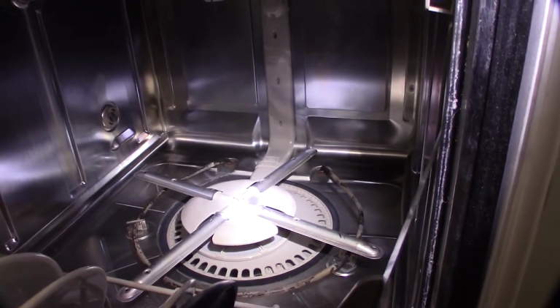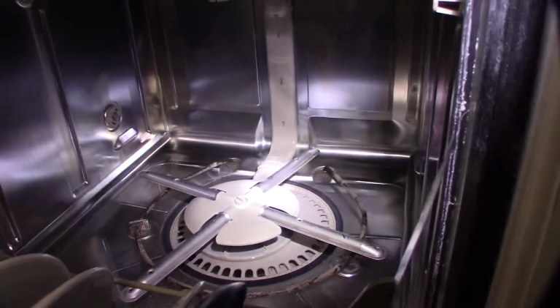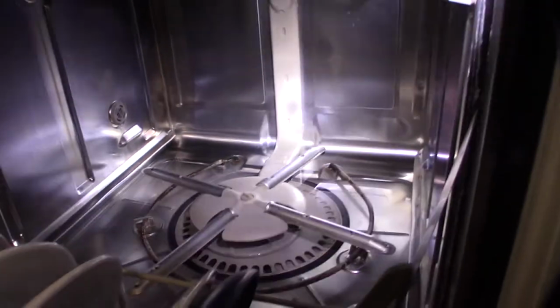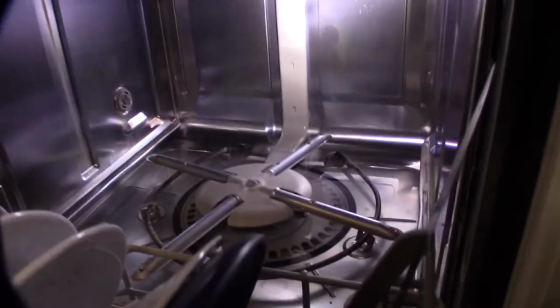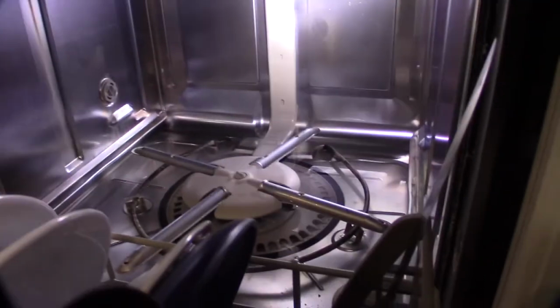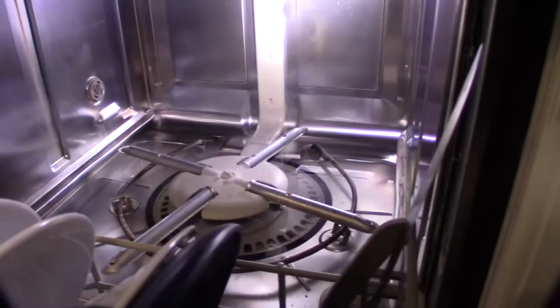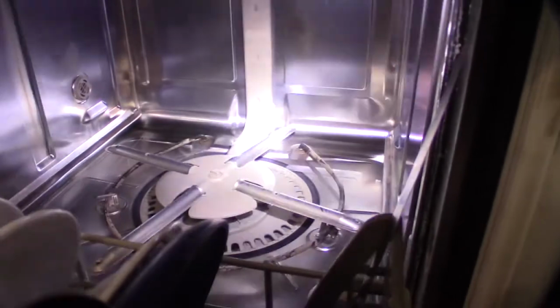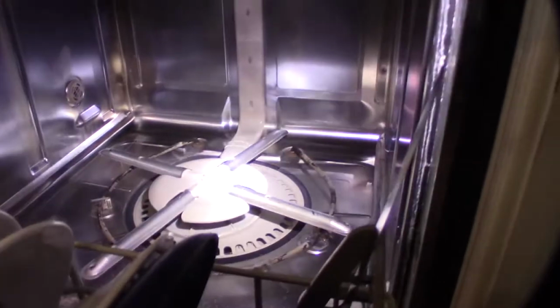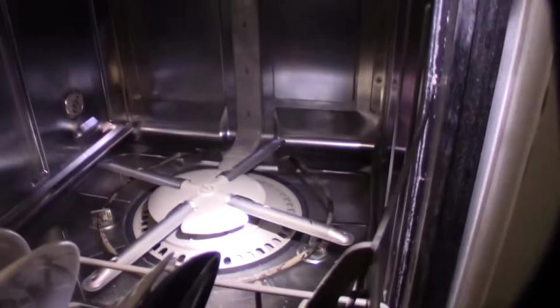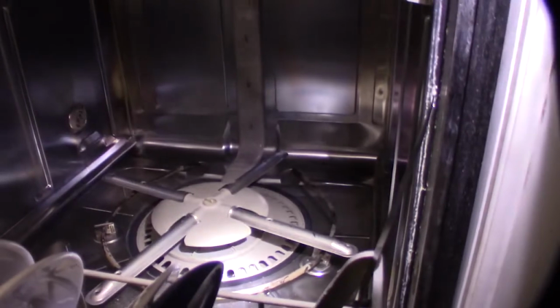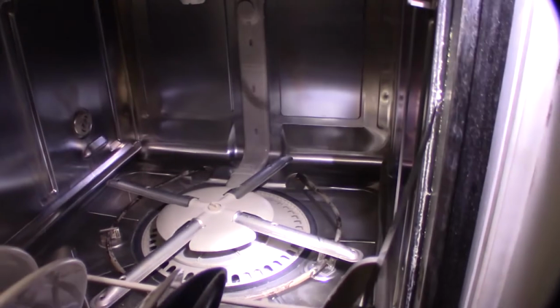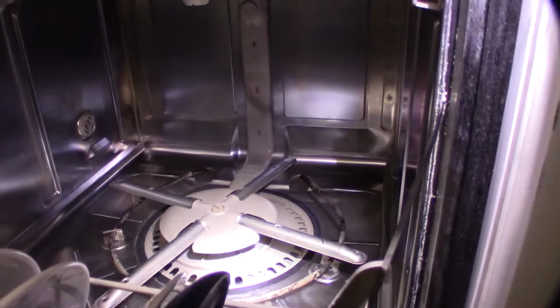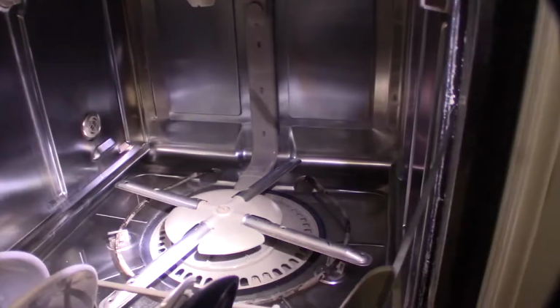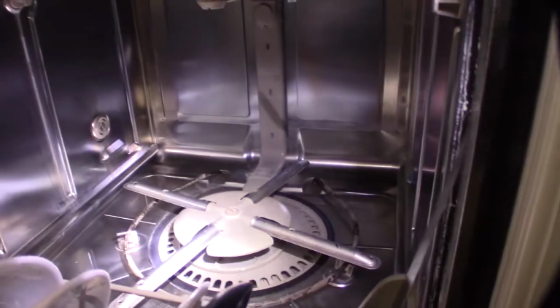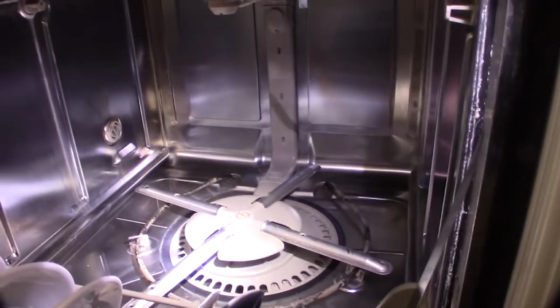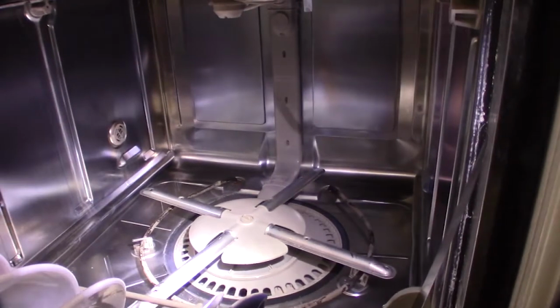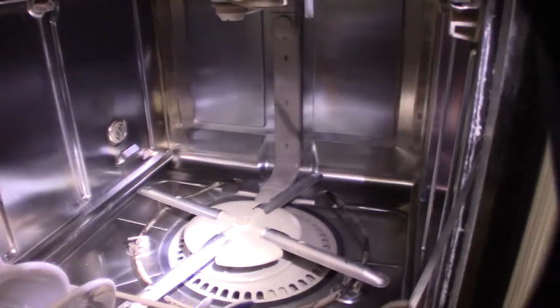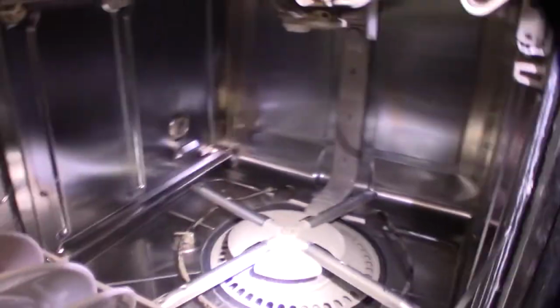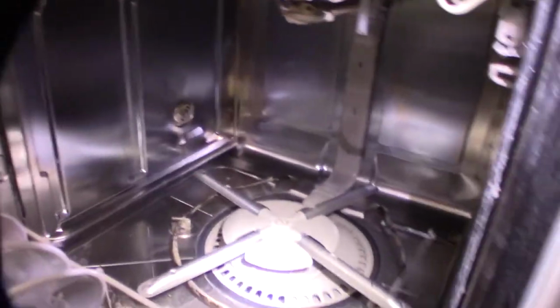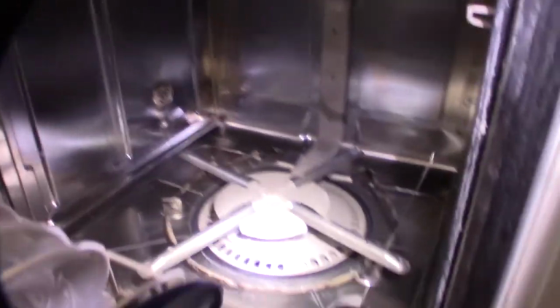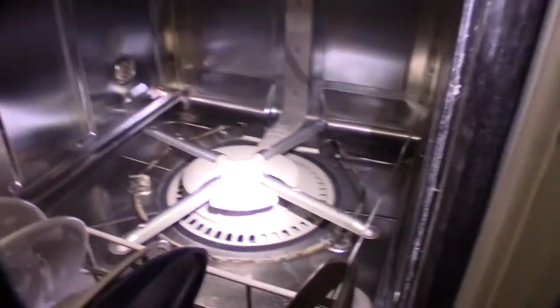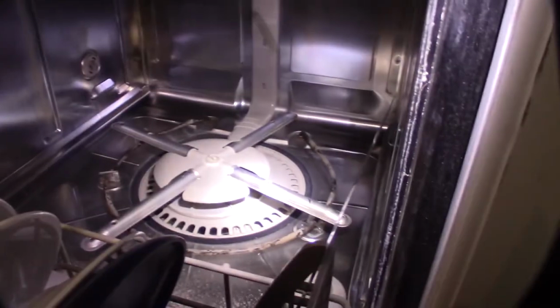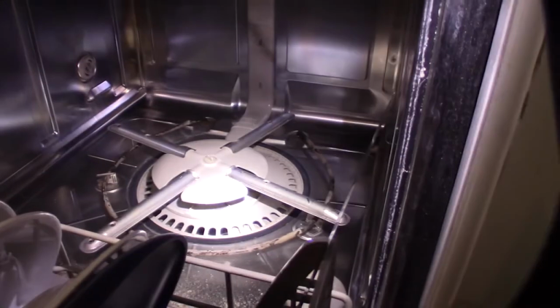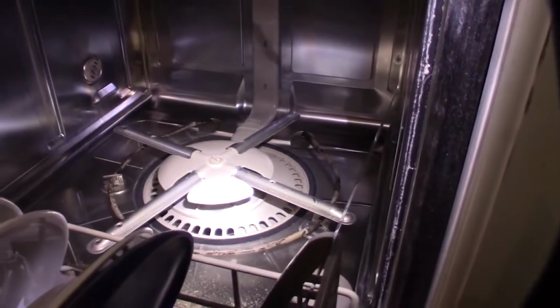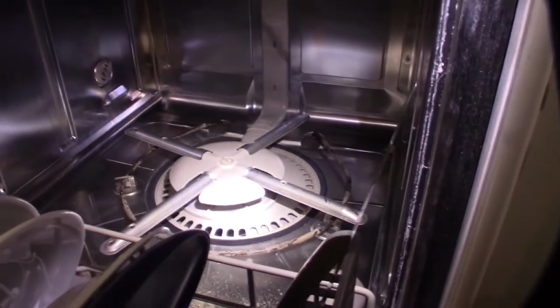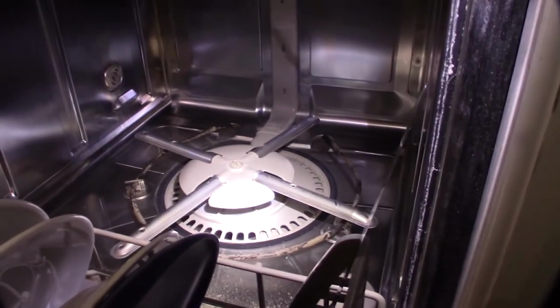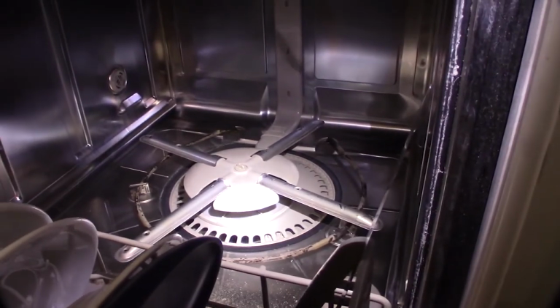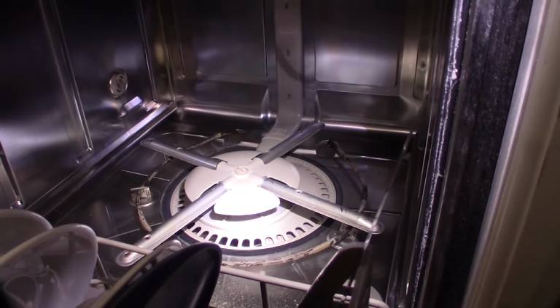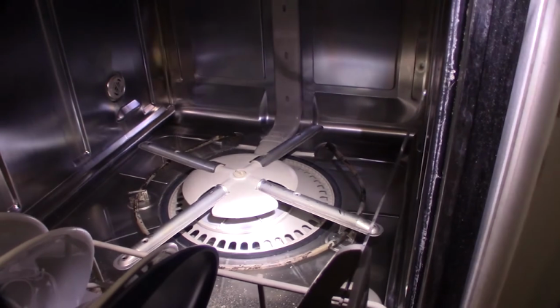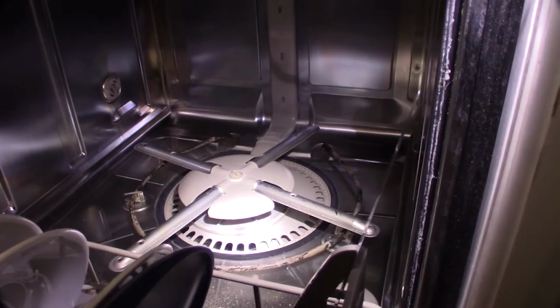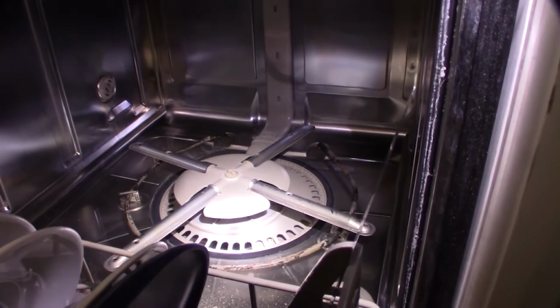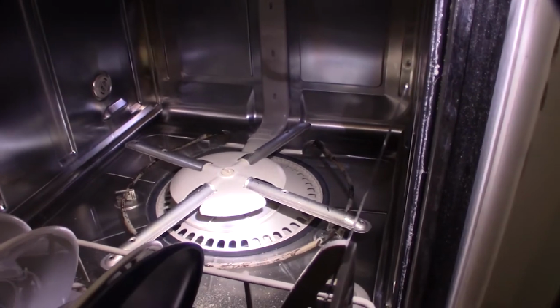I'm going to take off that stuff right there, pull these racks out, get that open and see if there's a clog in there. It could also be a bad motor or bad pump motor, so who knows.